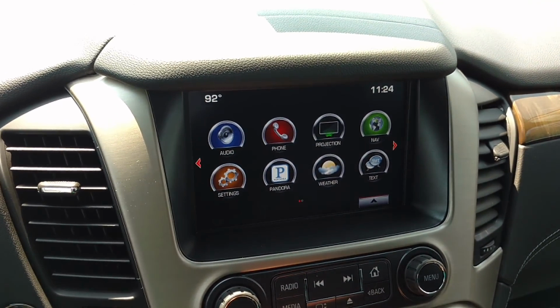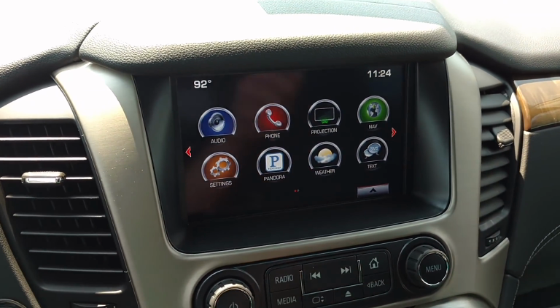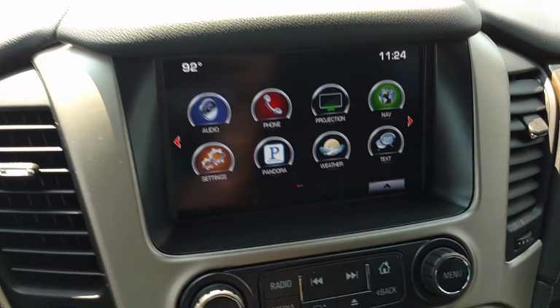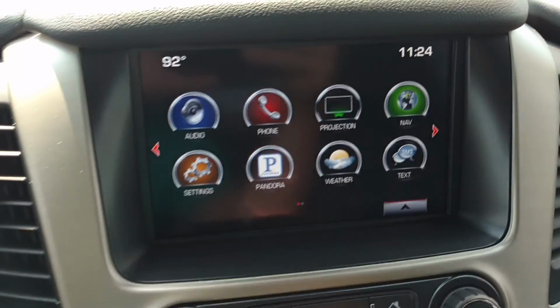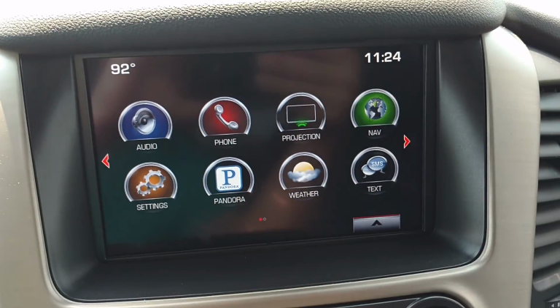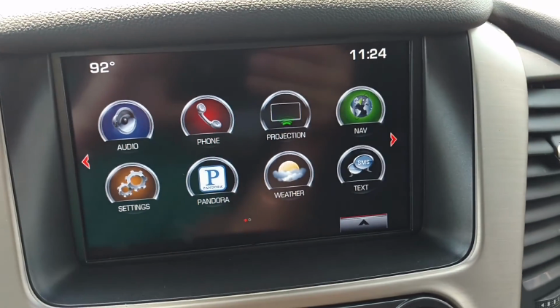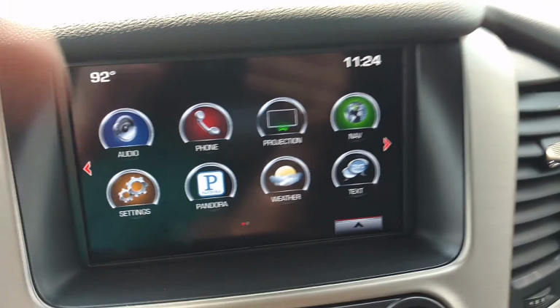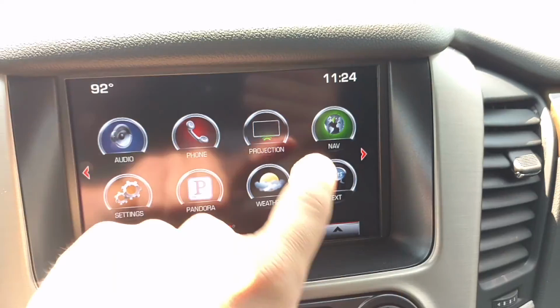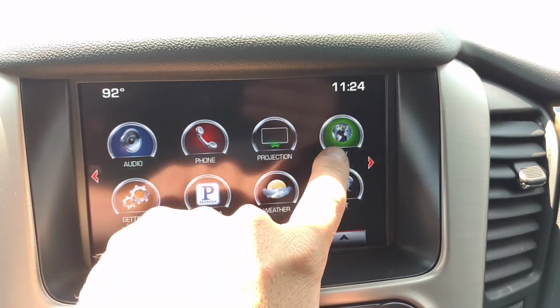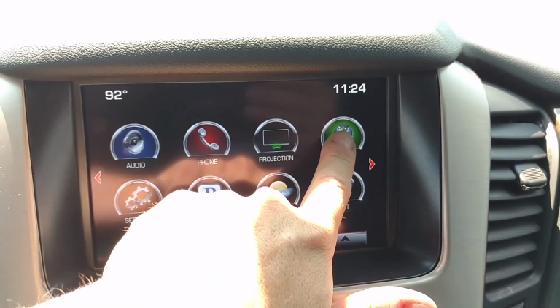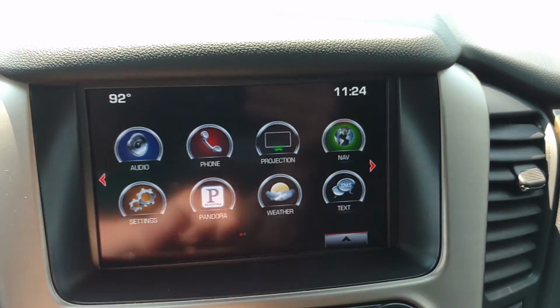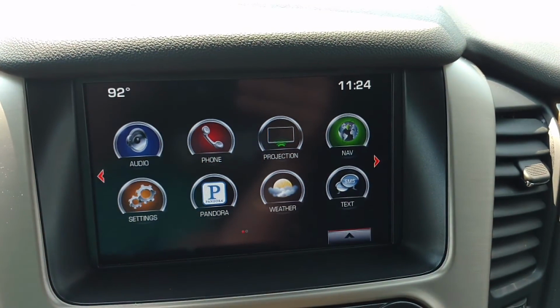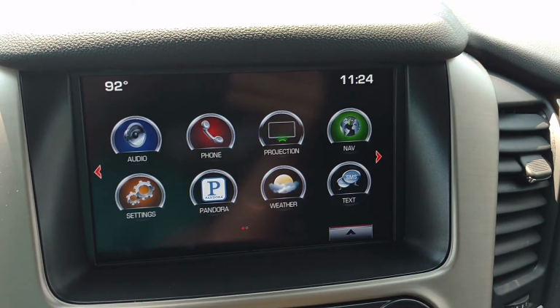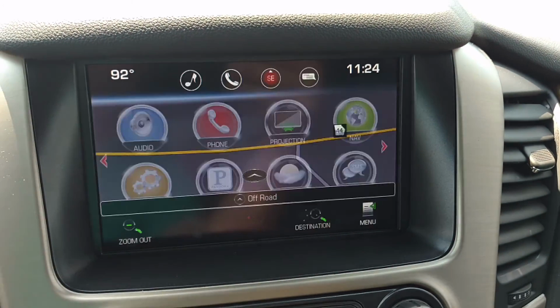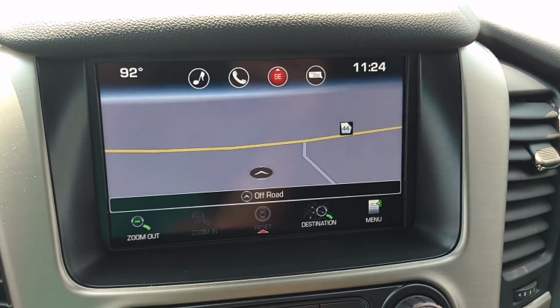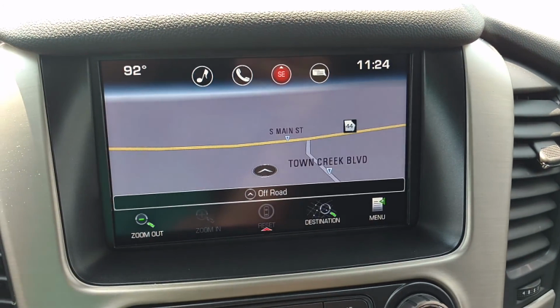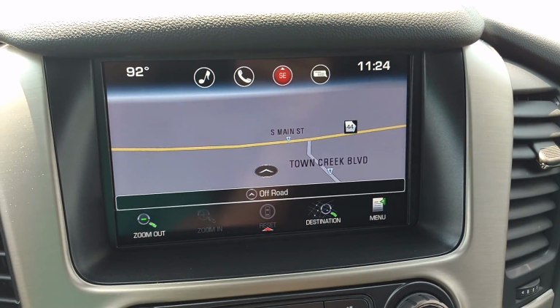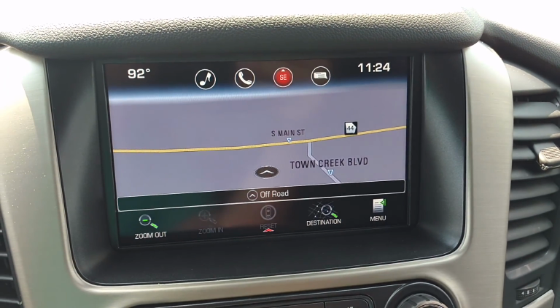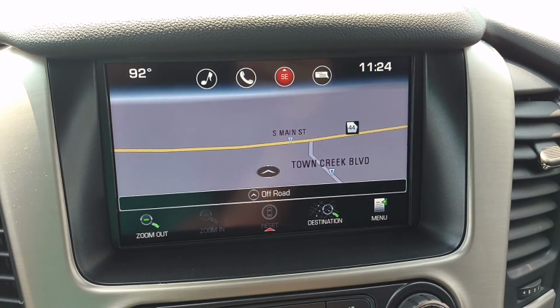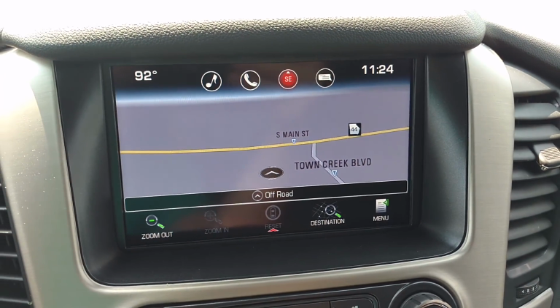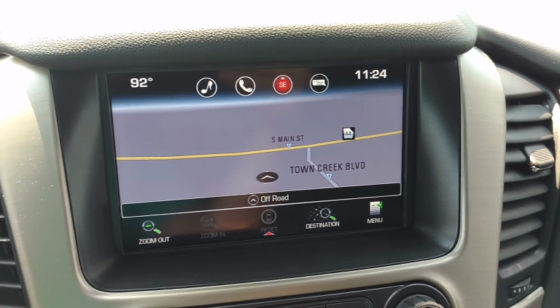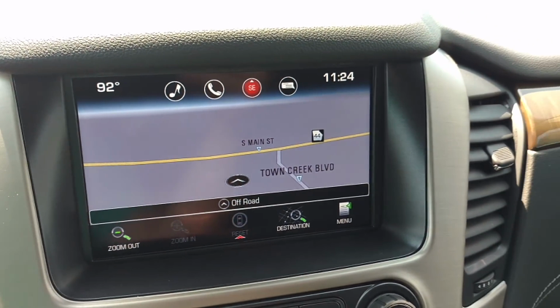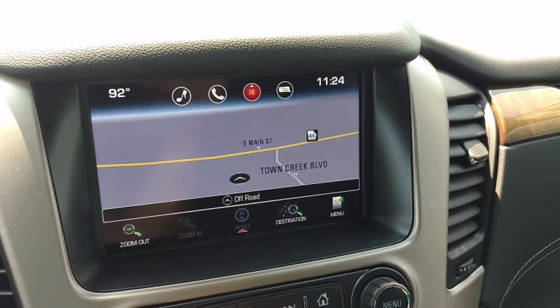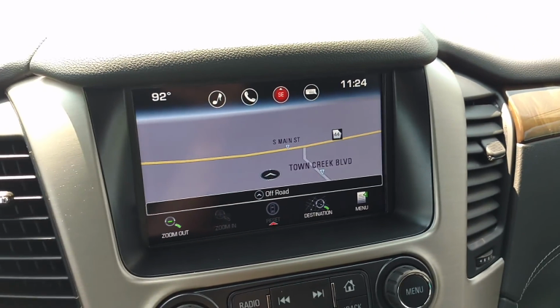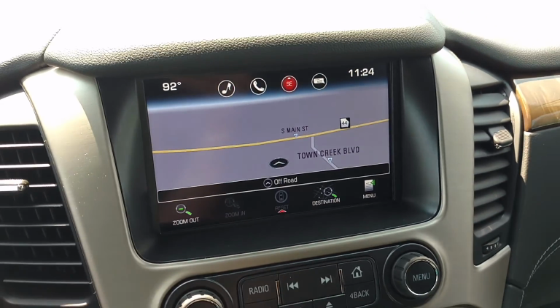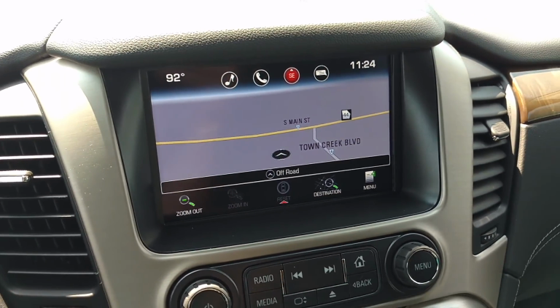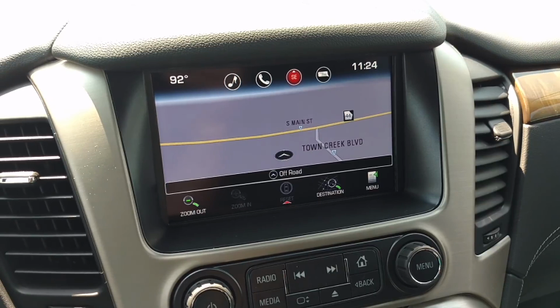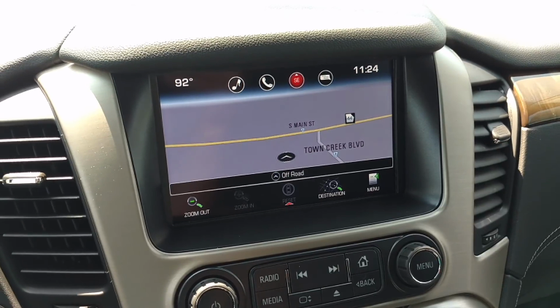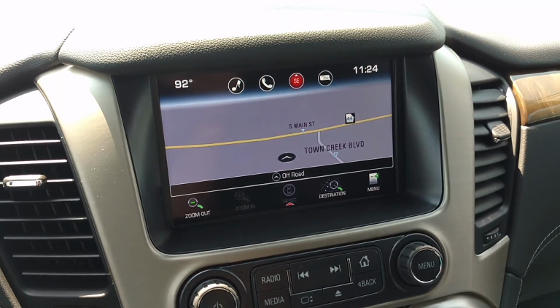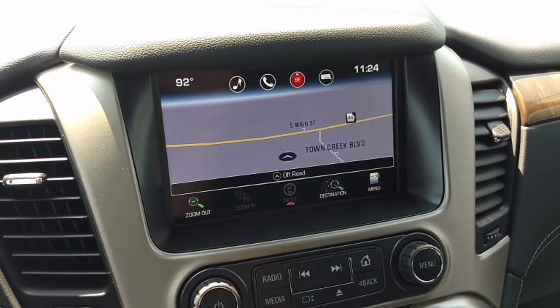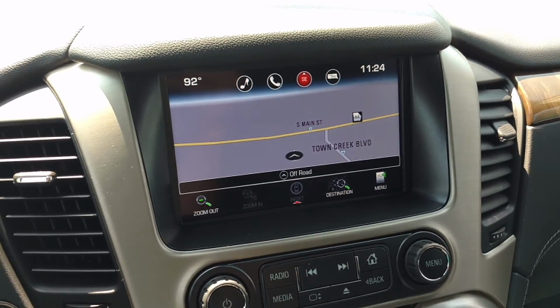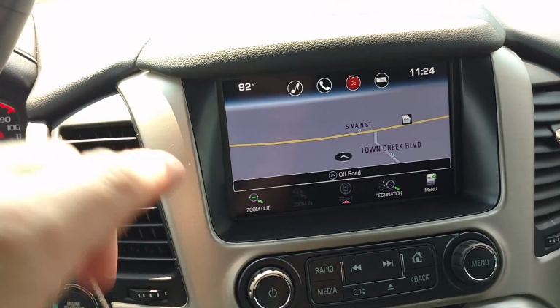You've got navigation. Connected by OnStar's high-speed 4G connection, free for the life of the vehicle. Press the blue OnStar button to learn more.